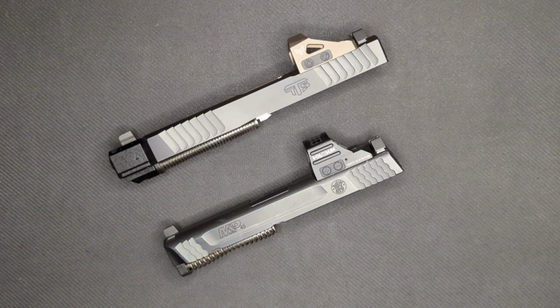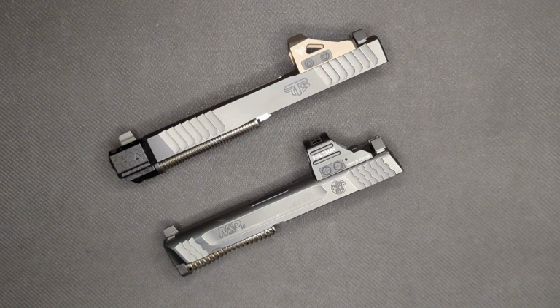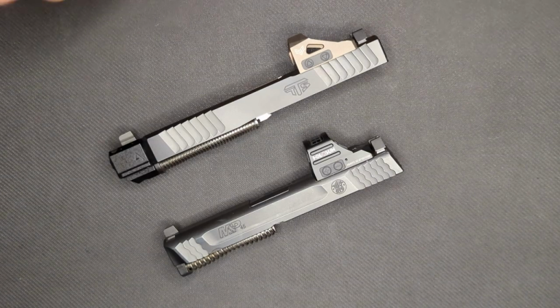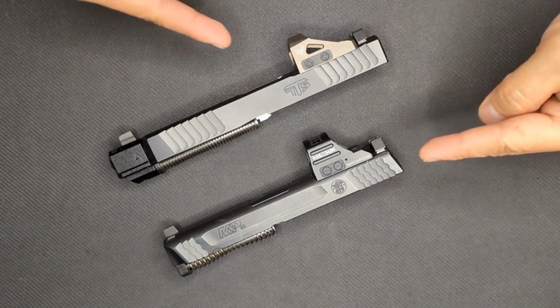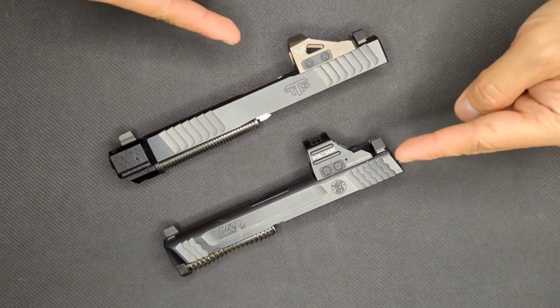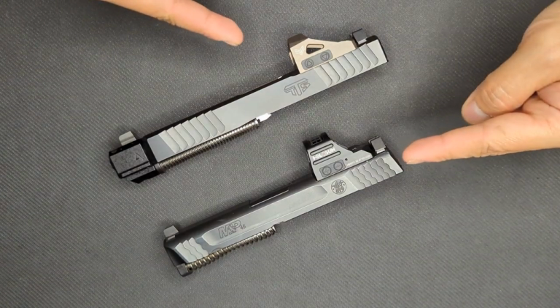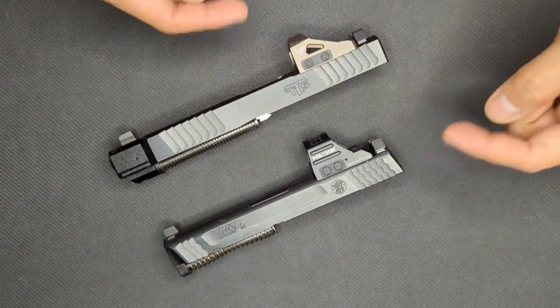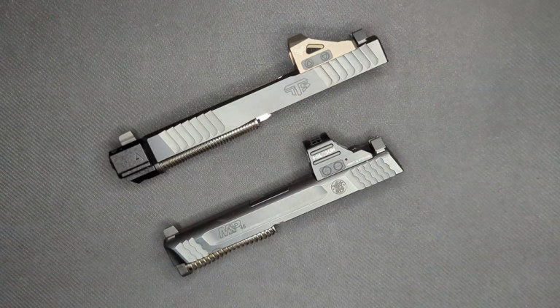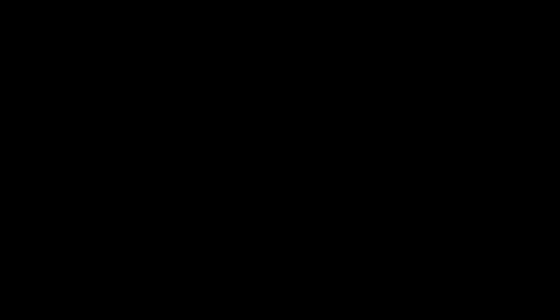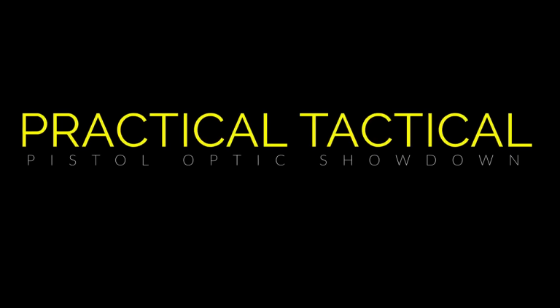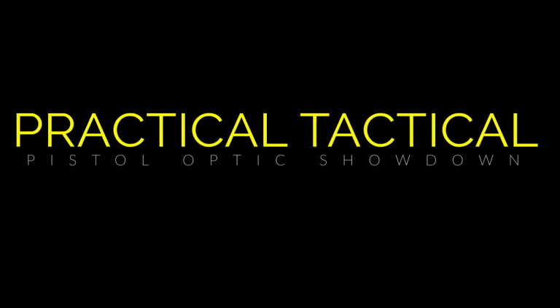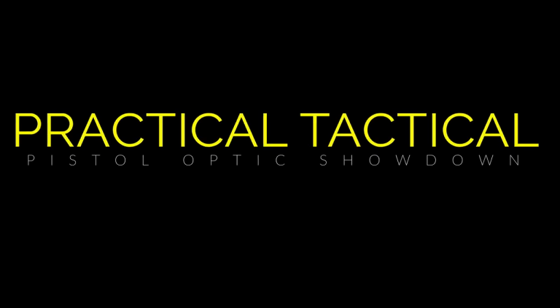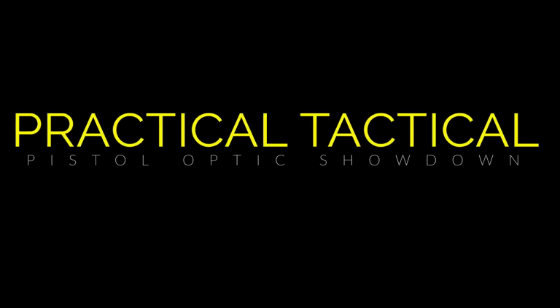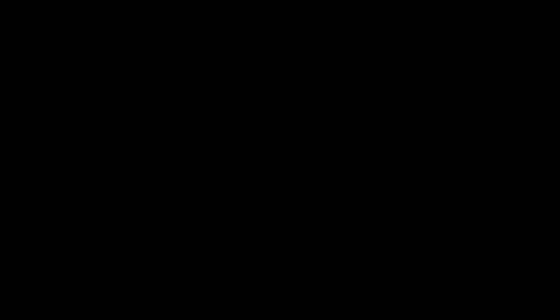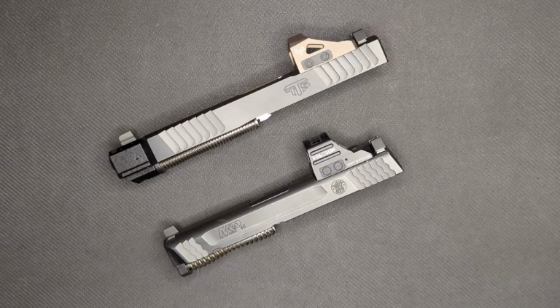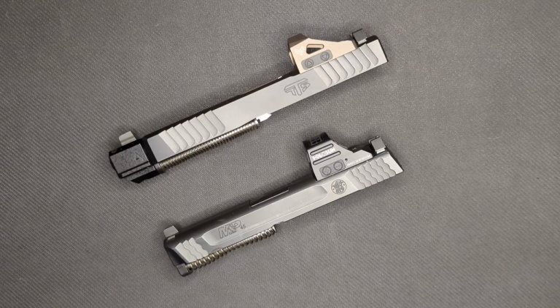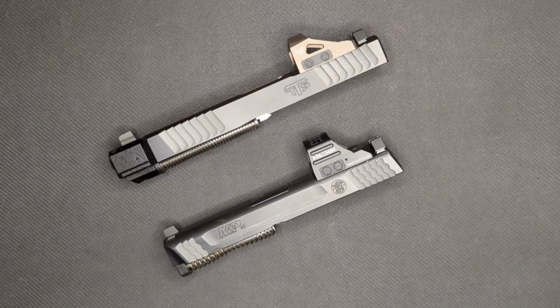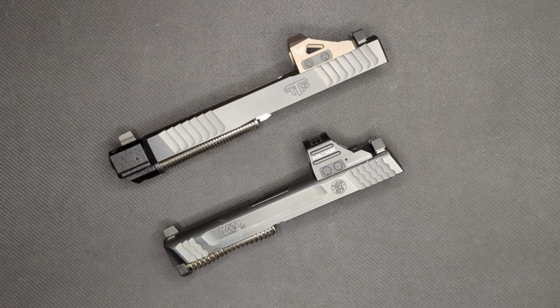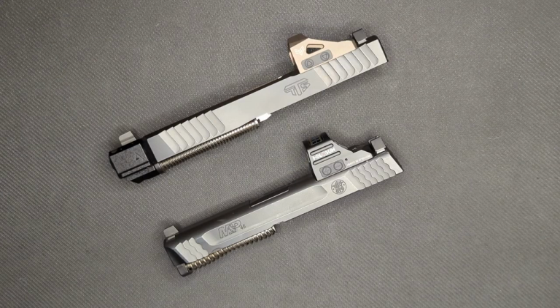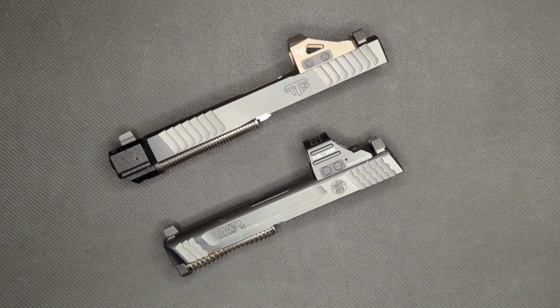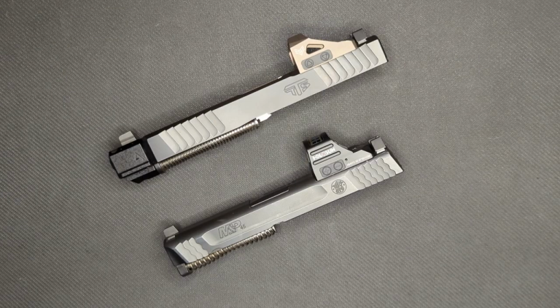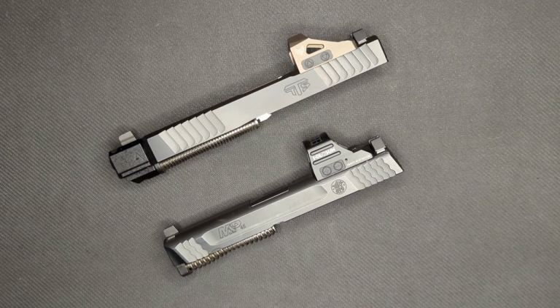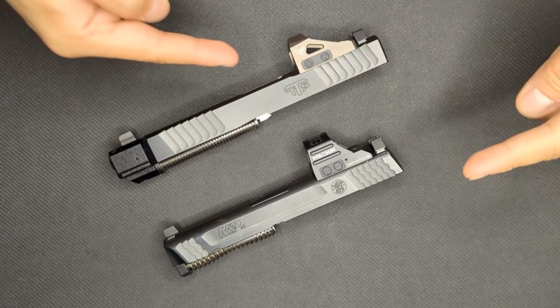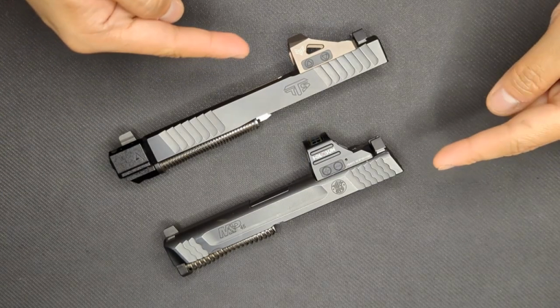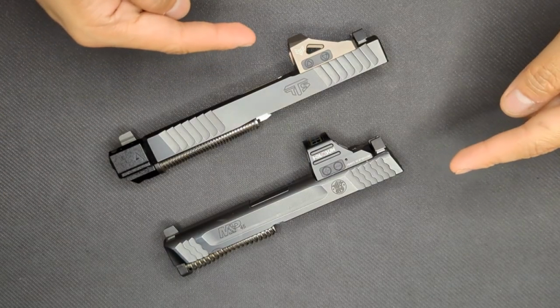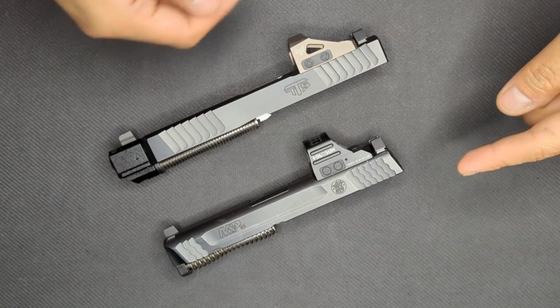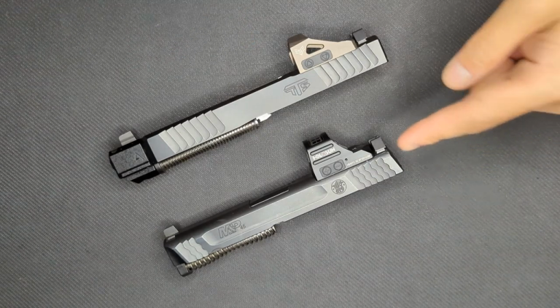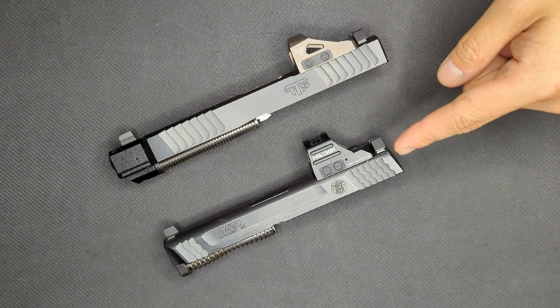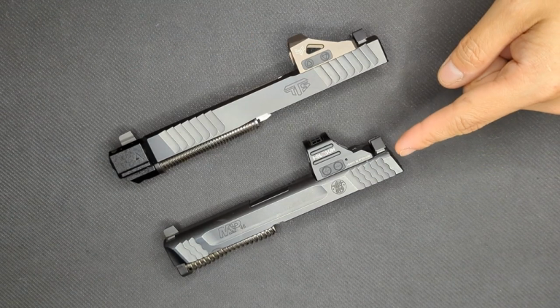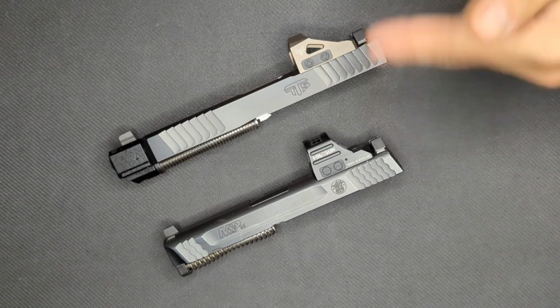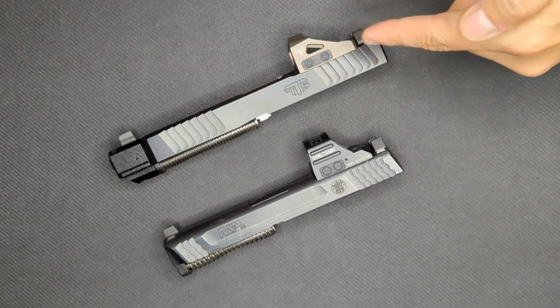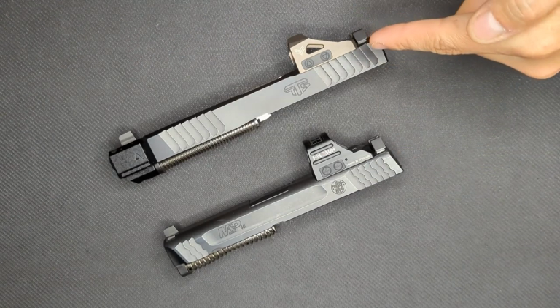Today, these two are going head to head. Let's go! Welcome back to the channel everyone. Today we're doing a head to head of two of my favorite pistol optics, the Holosun 407c and the Swamp Fox Justice.